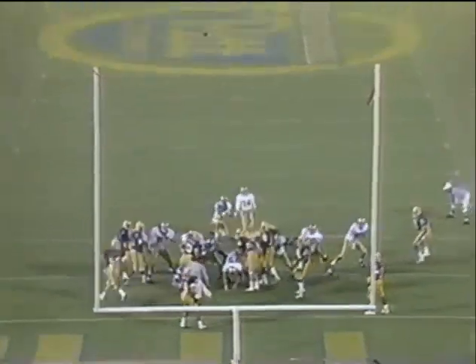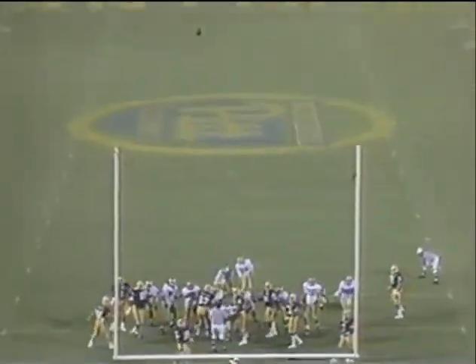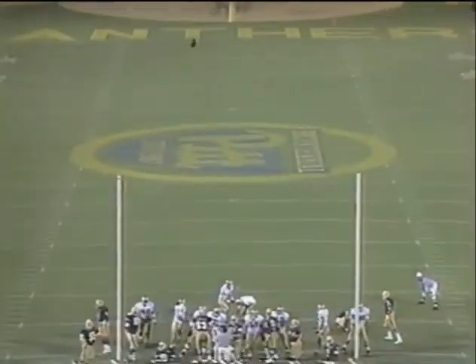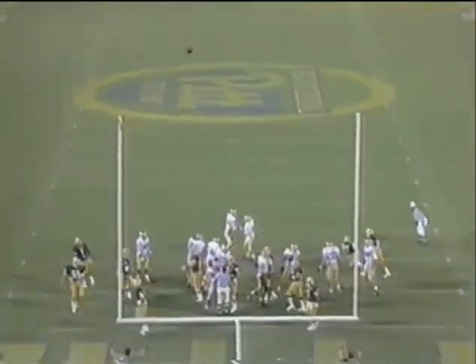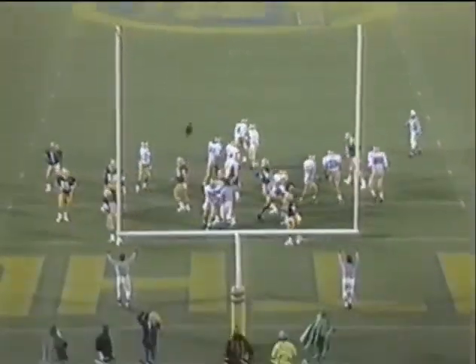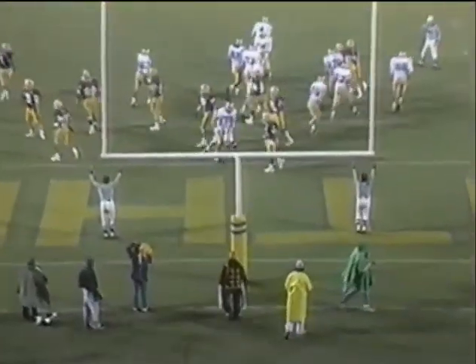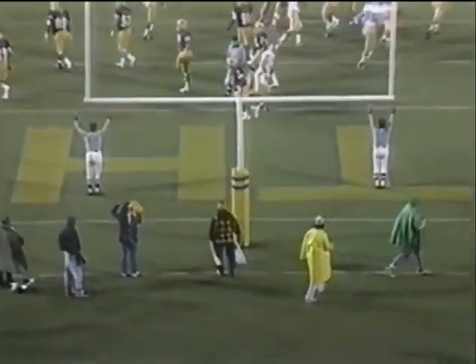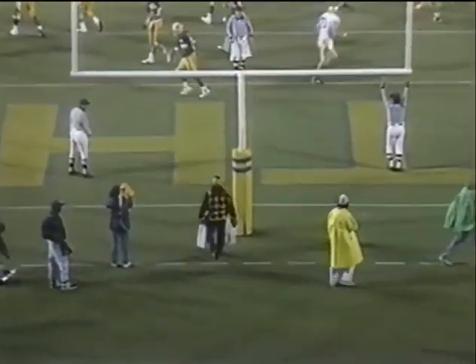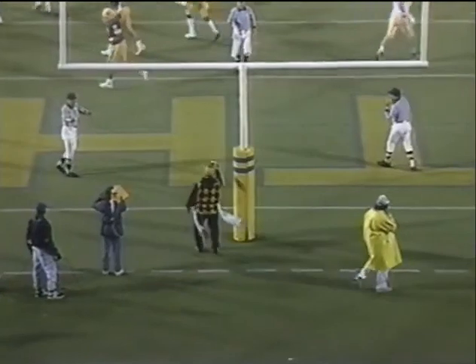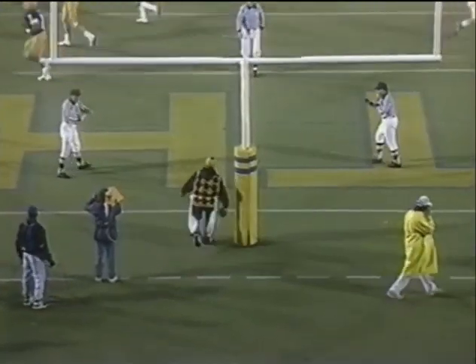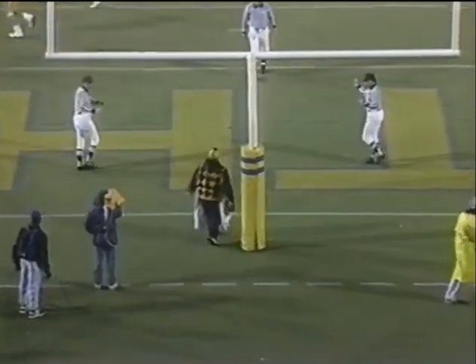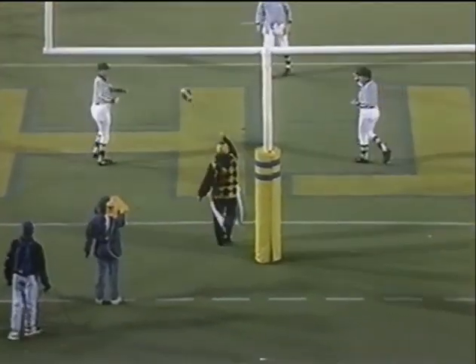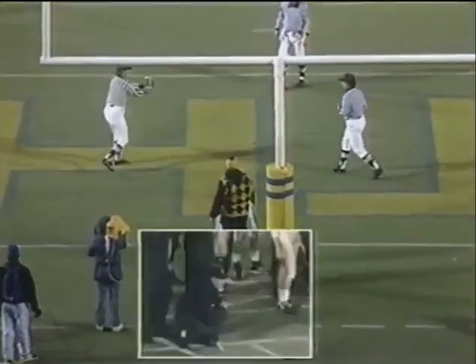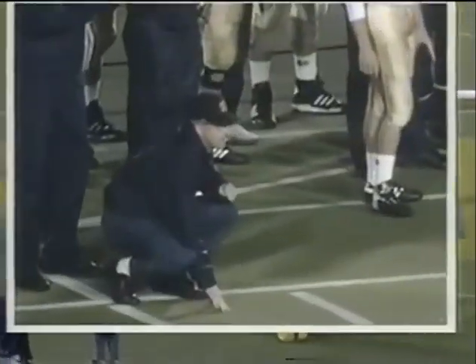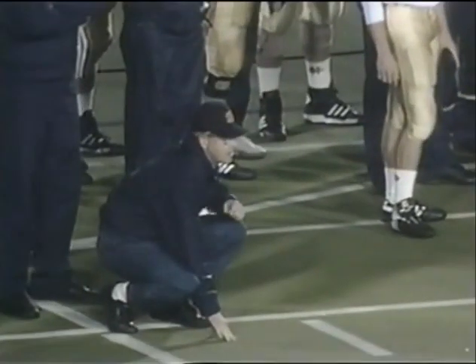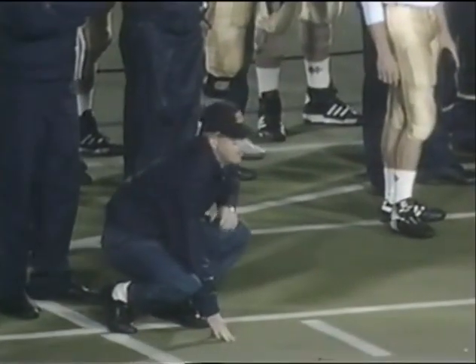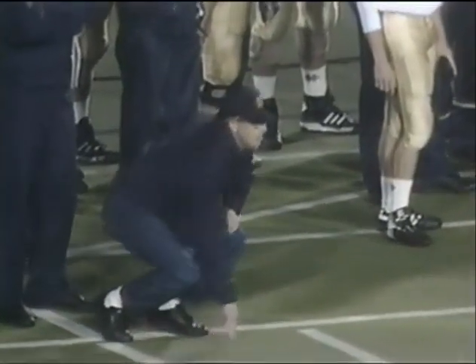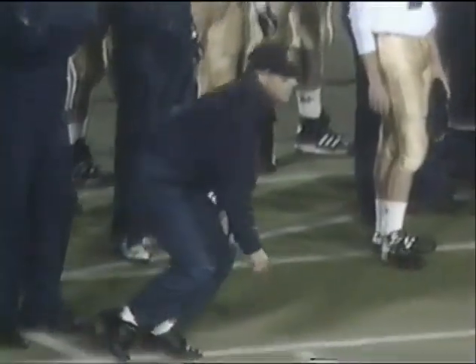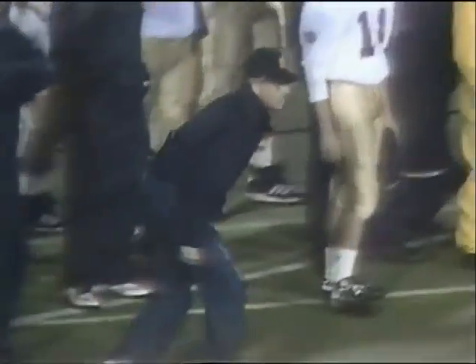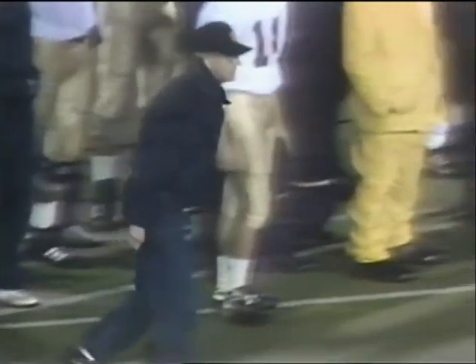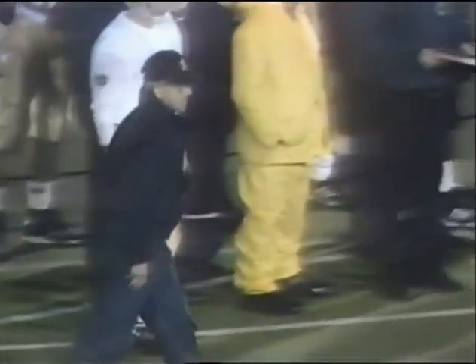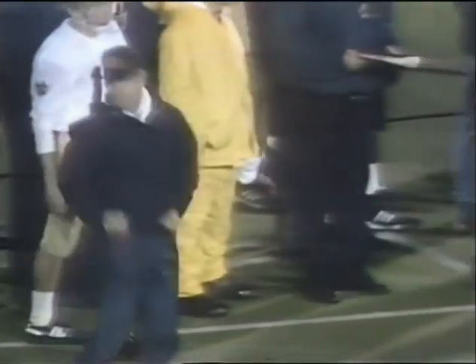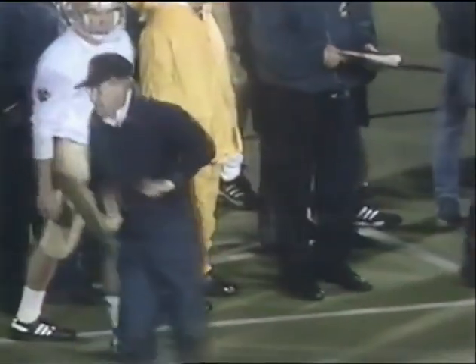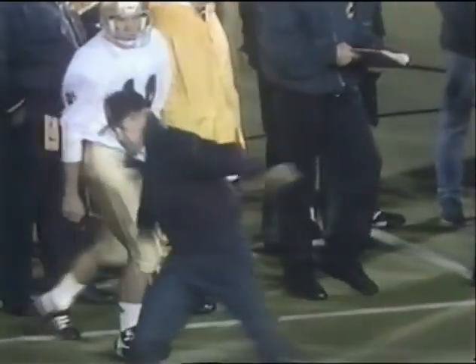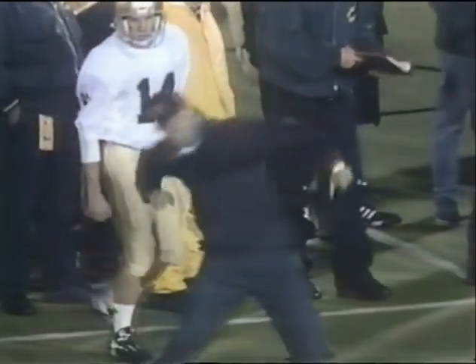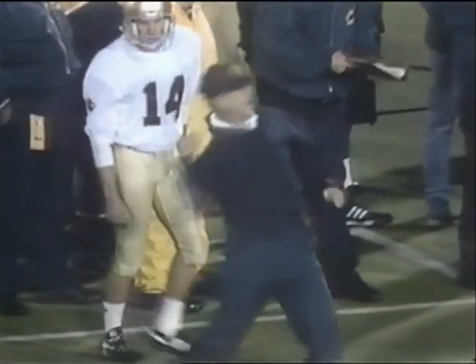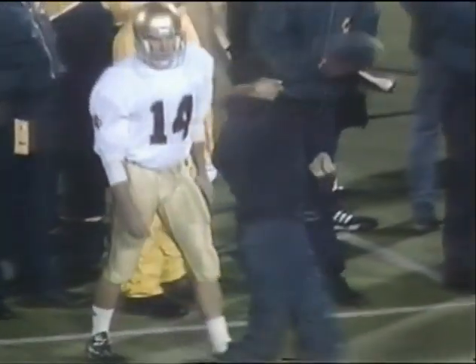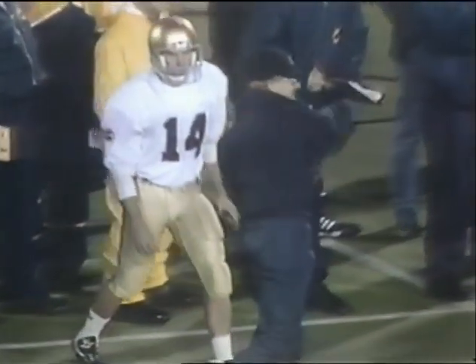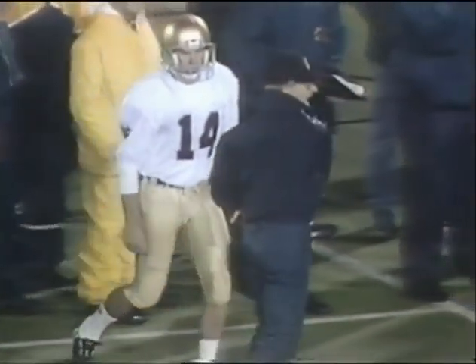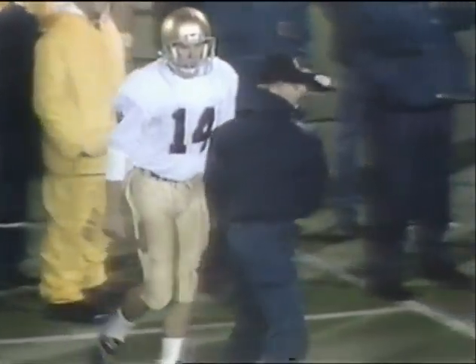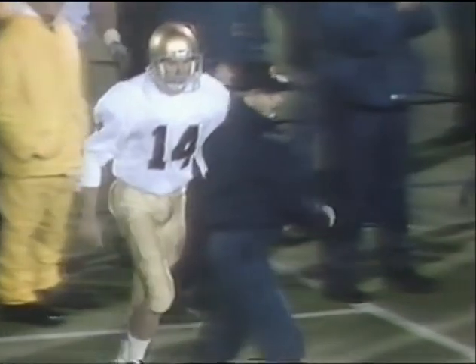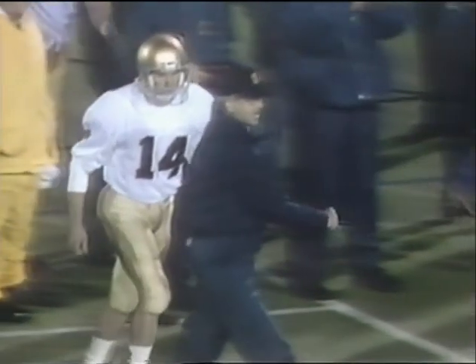Extra point try — it's perfect. Grottled 12 for 12 on the year. The 25th head coach at this great university knows his team is clawing and scratching back into this football game. They're down by 13 — 14 to 21, left to play.